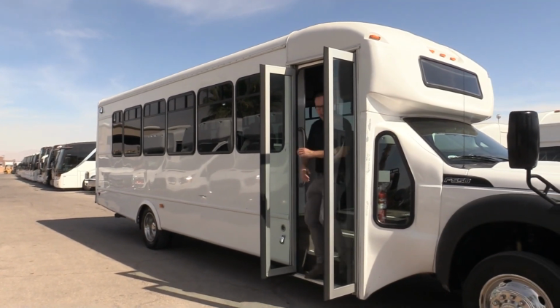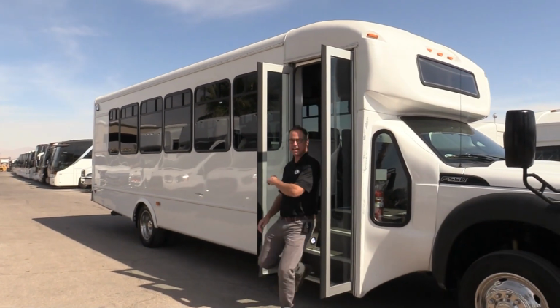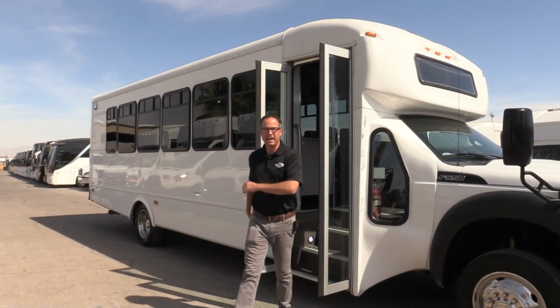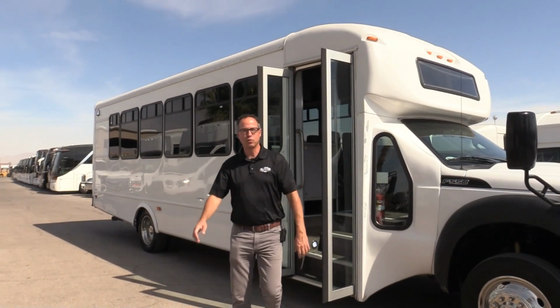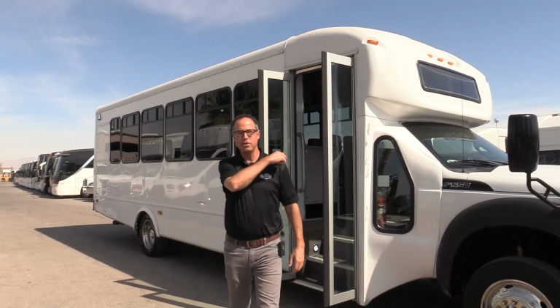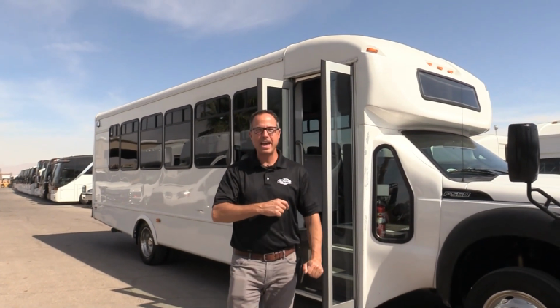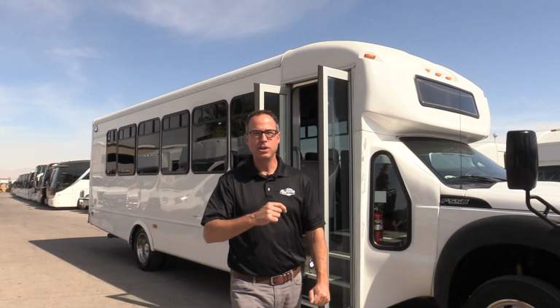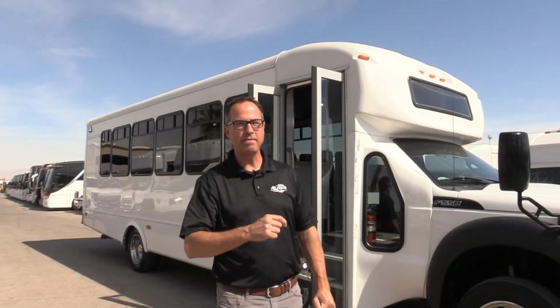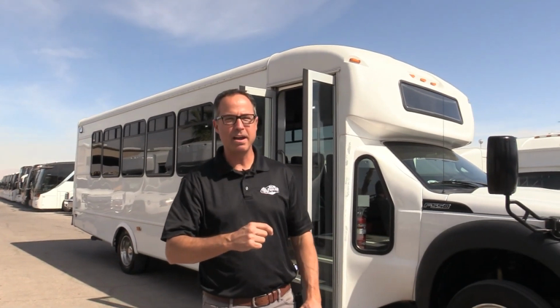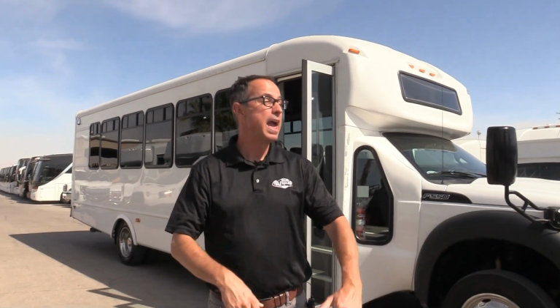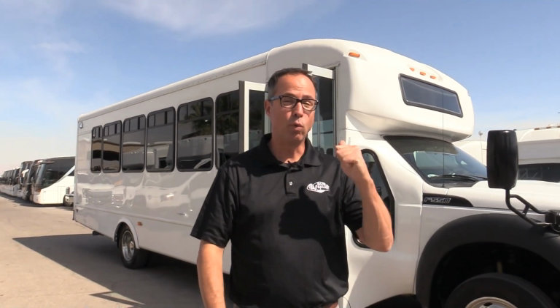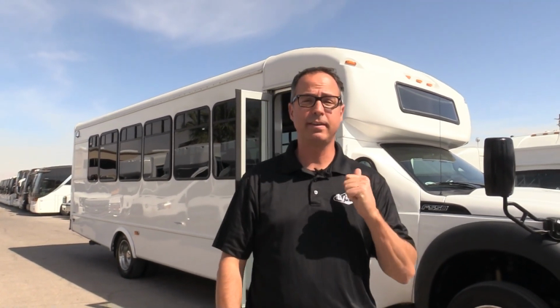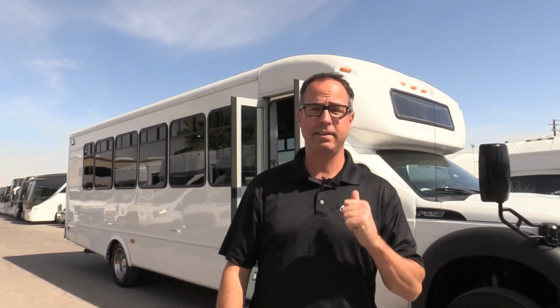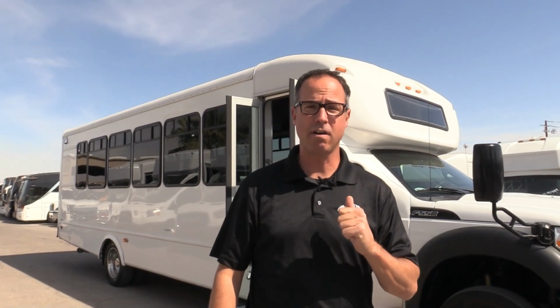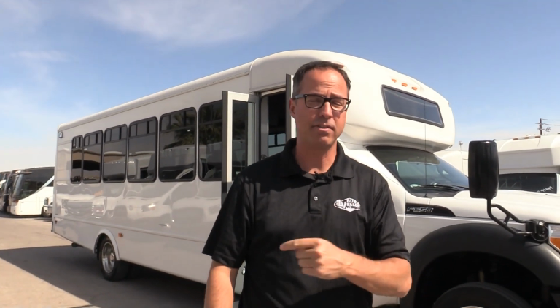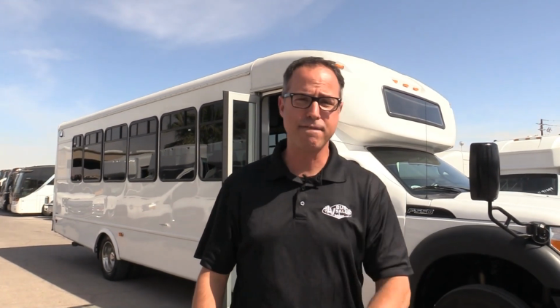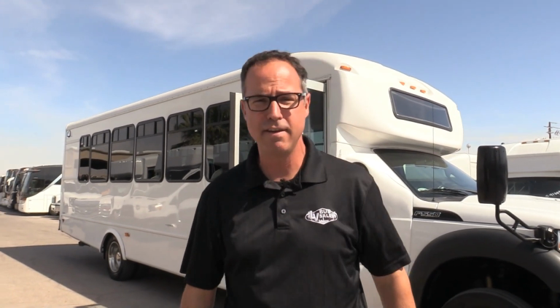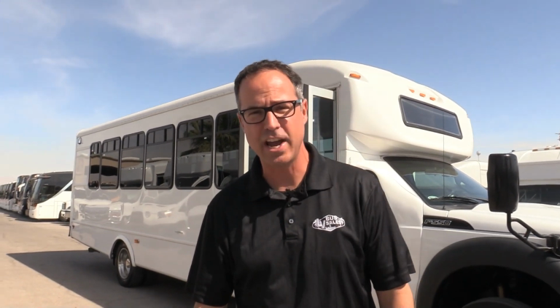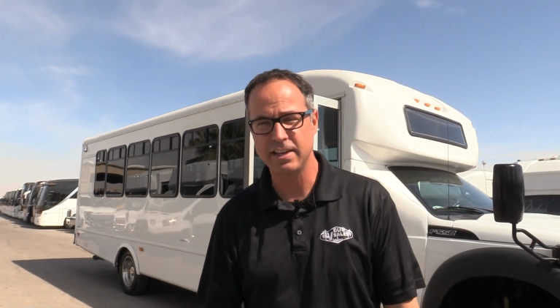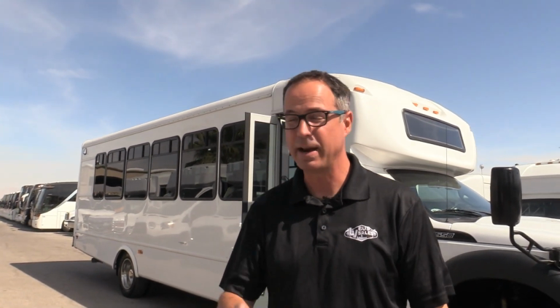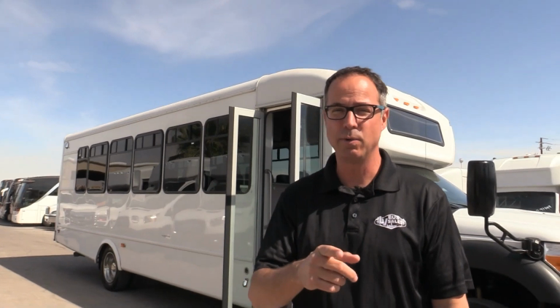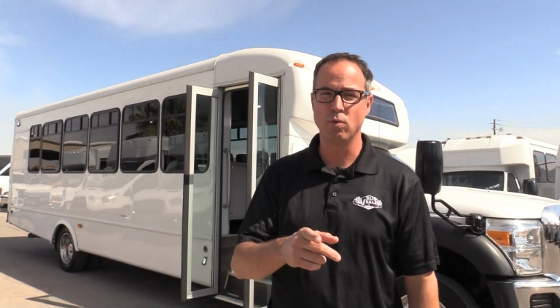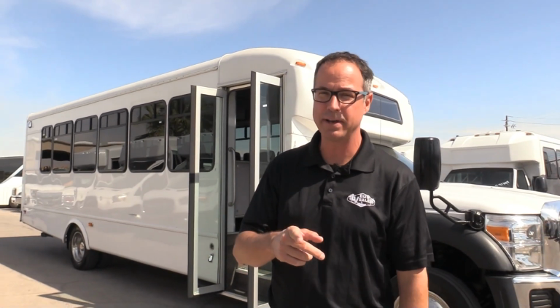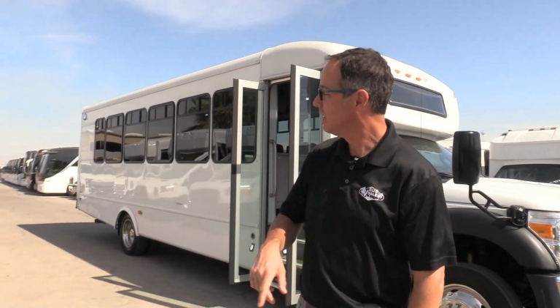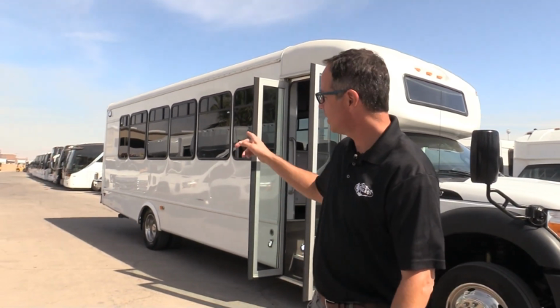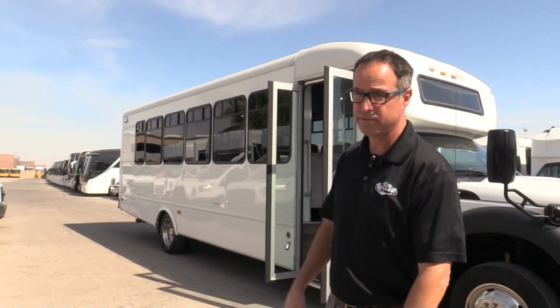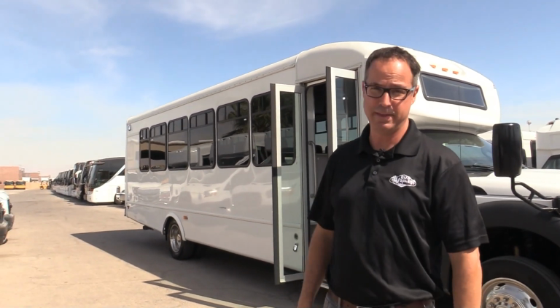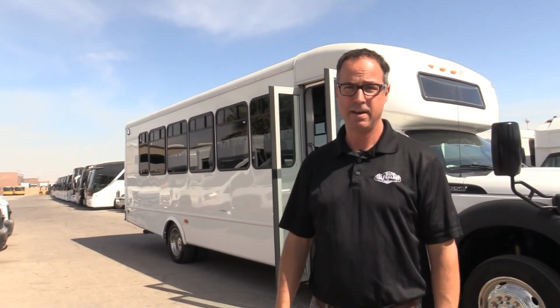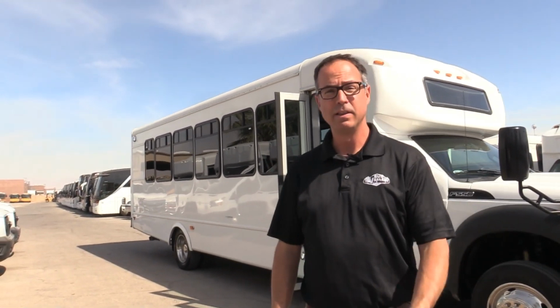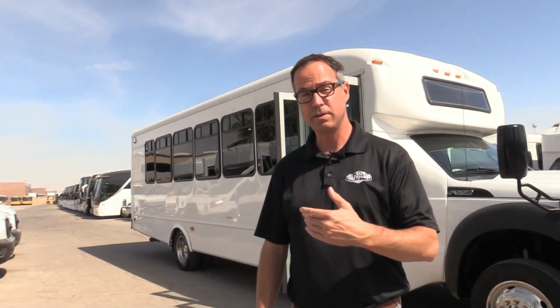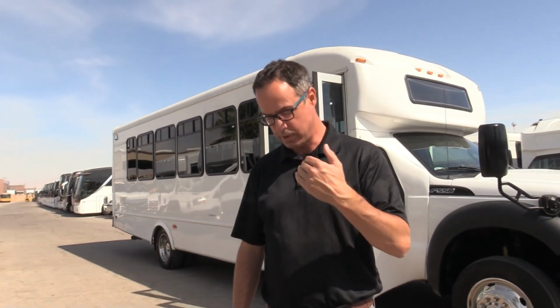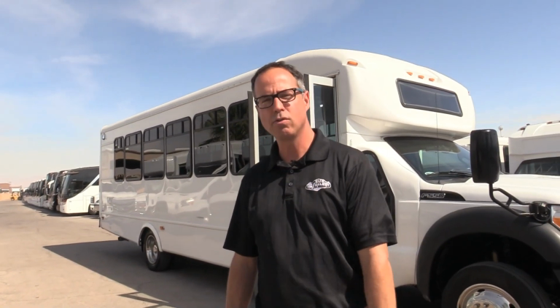Hey everybody, I got a treat for you today. What I've got here is a 2016 StarCraft on an F550 chassis. What's even more special — it's got a restroom in there. Let's take a look around, and when we get inside I'll show it to you.